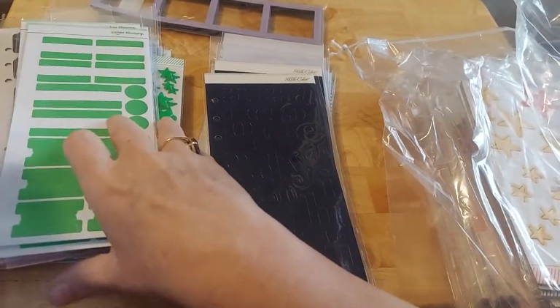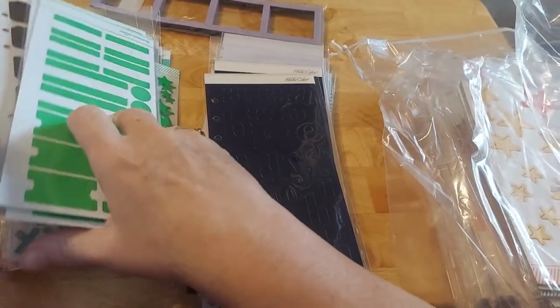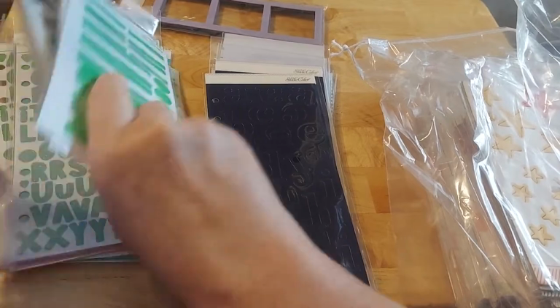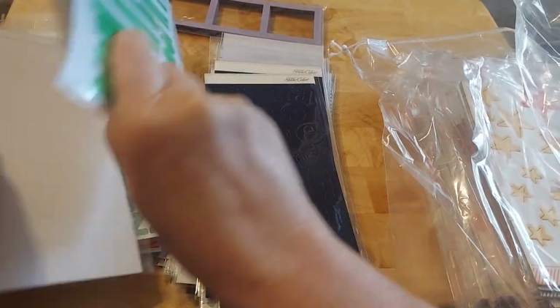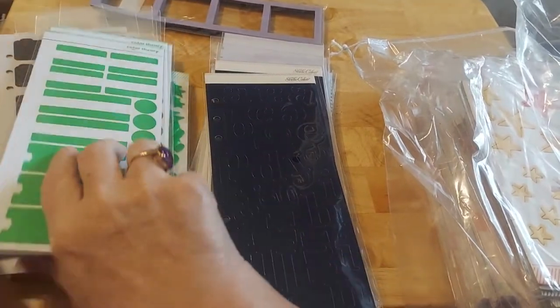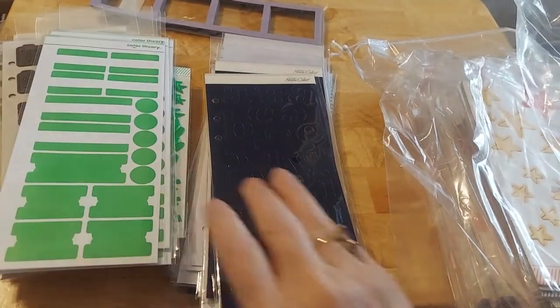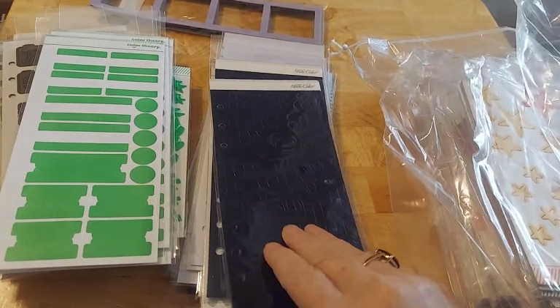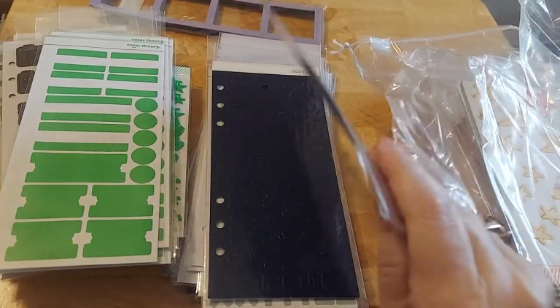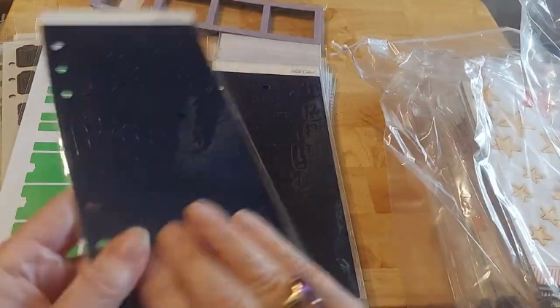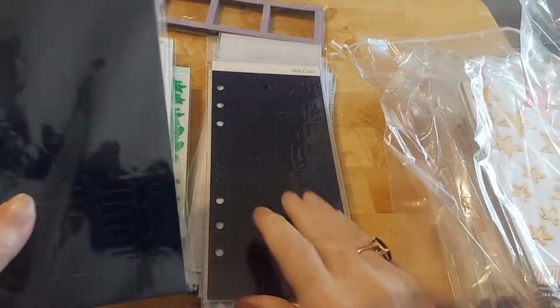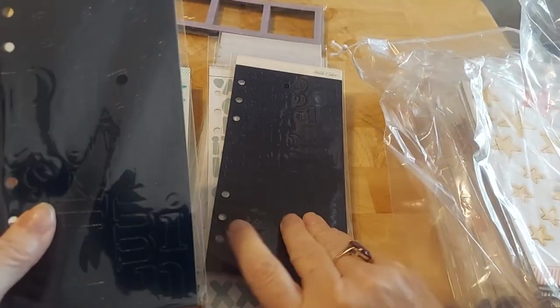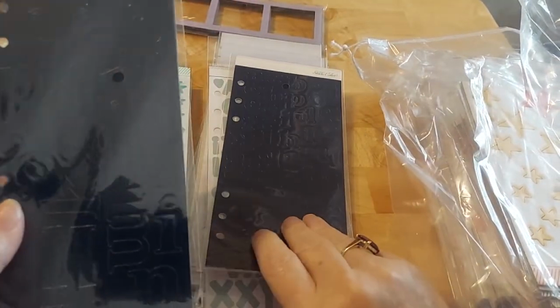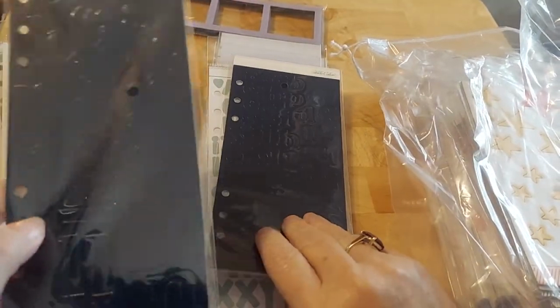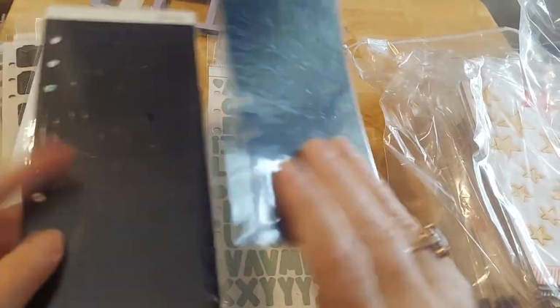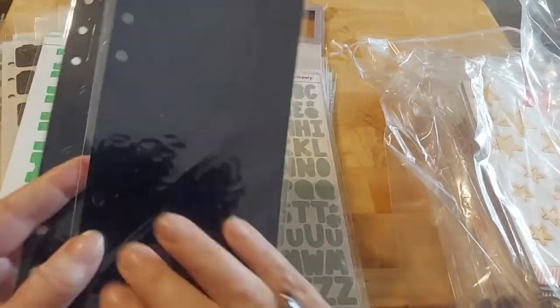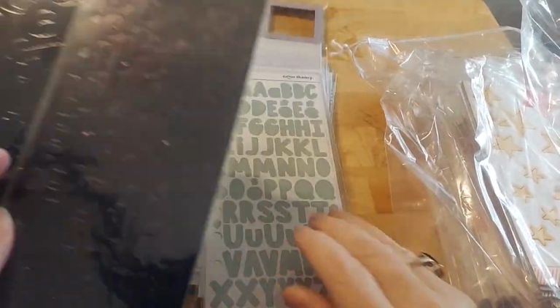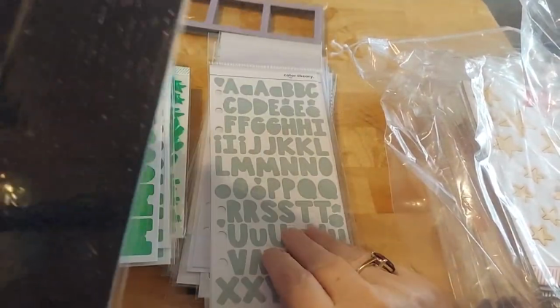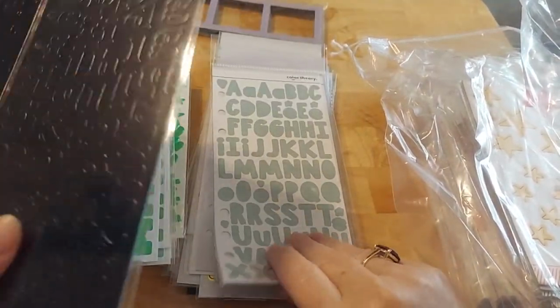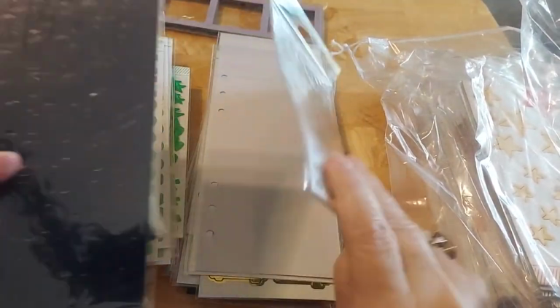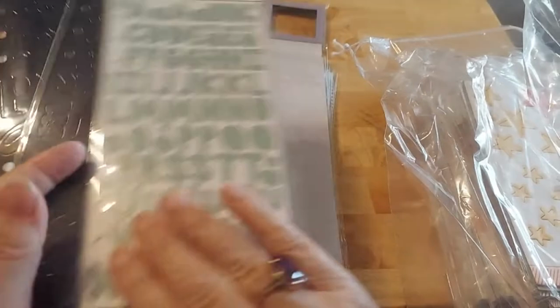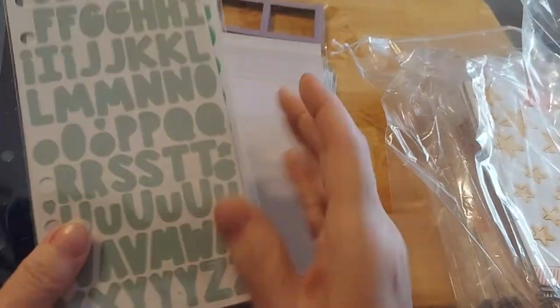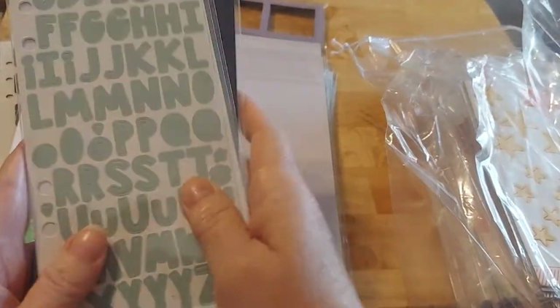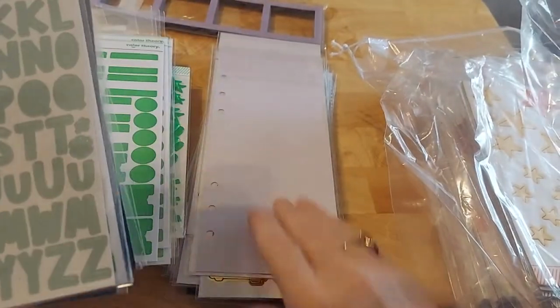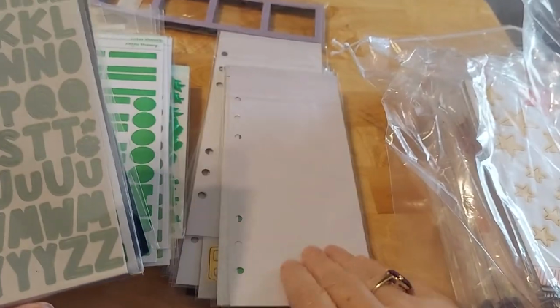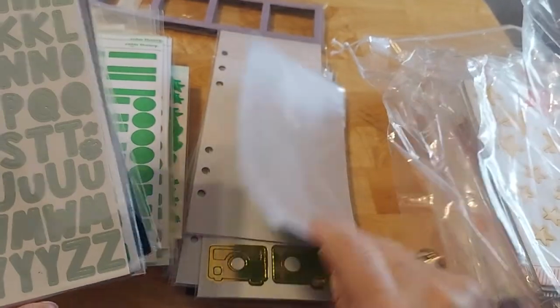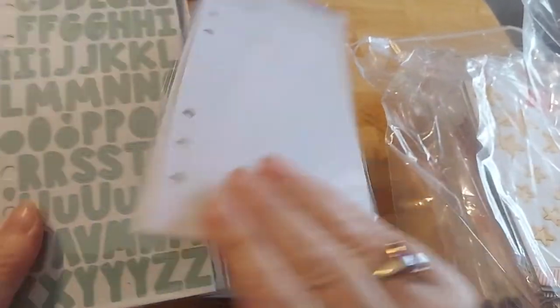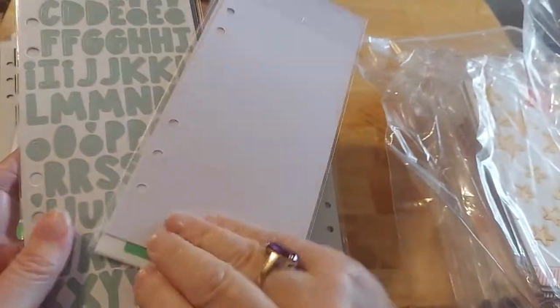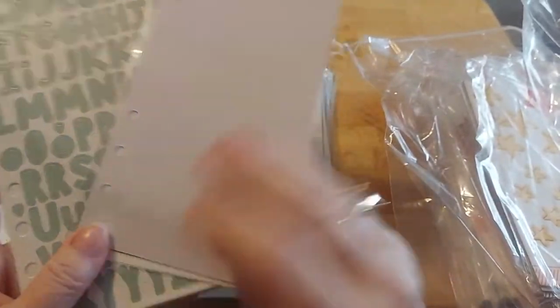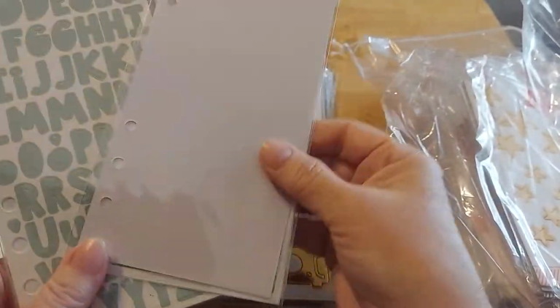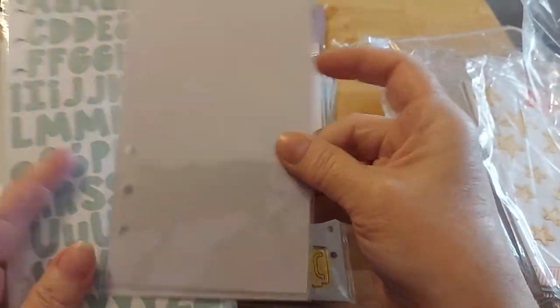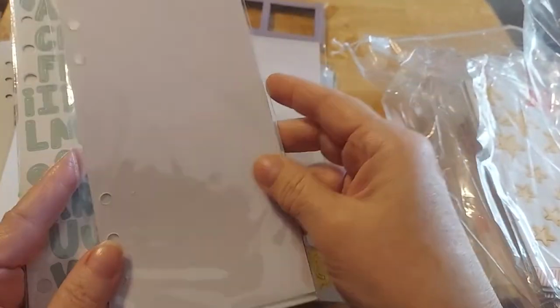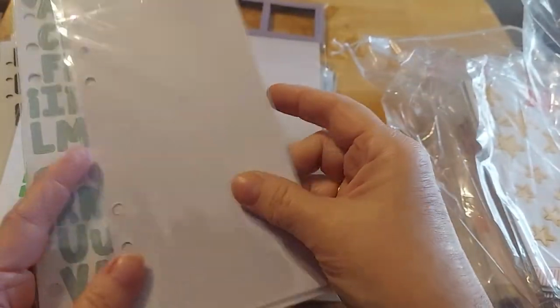You're sorting with me as I go through this. Oh, more letters — I love that navy, it's really pretty. And then that gray and we've got light pink.